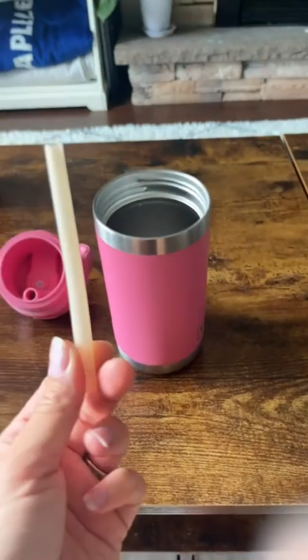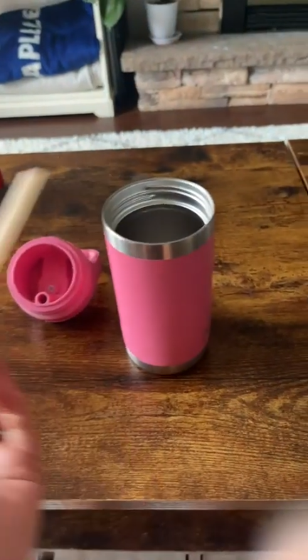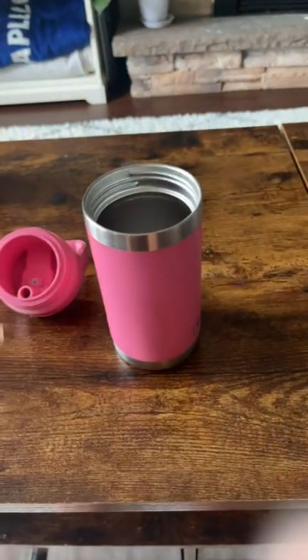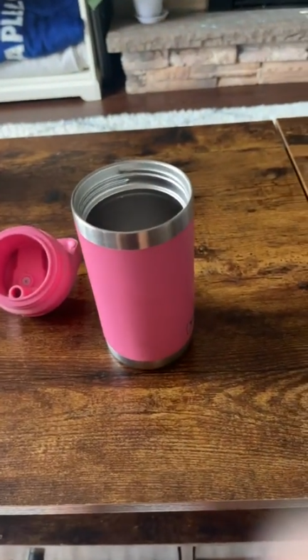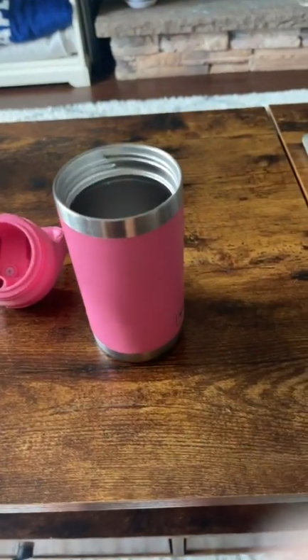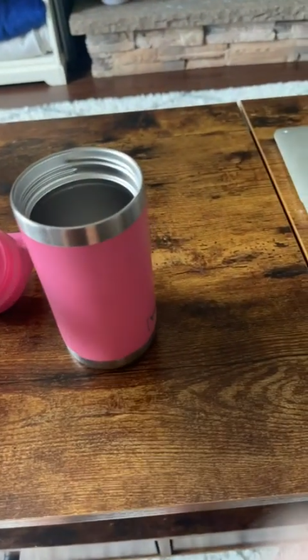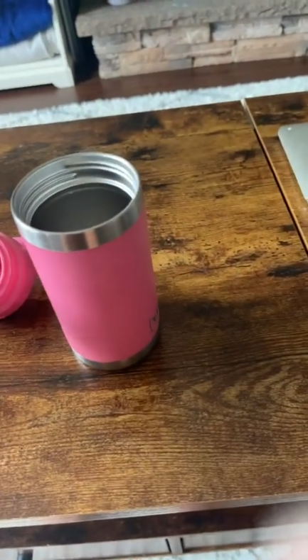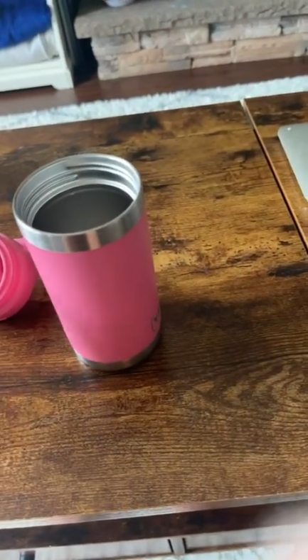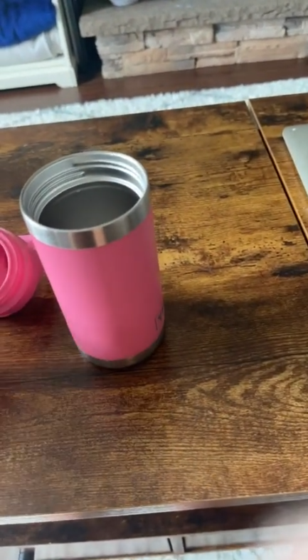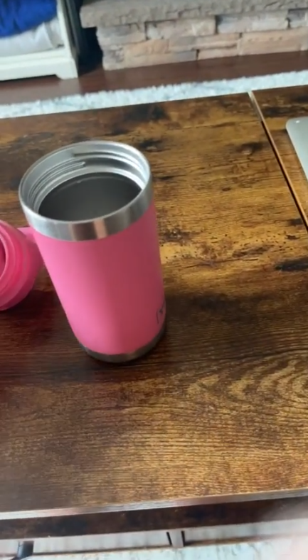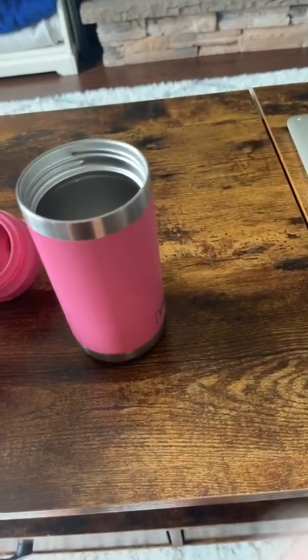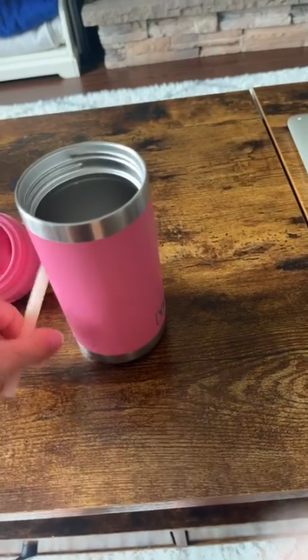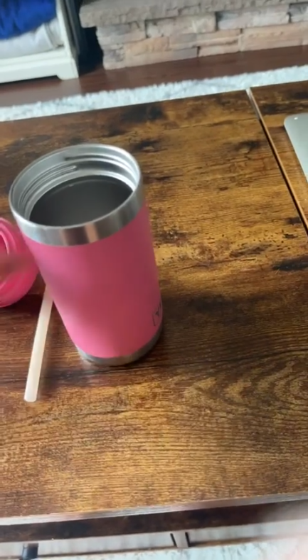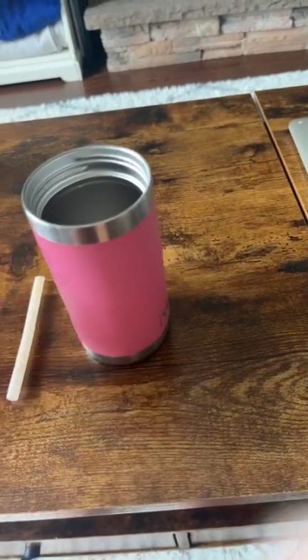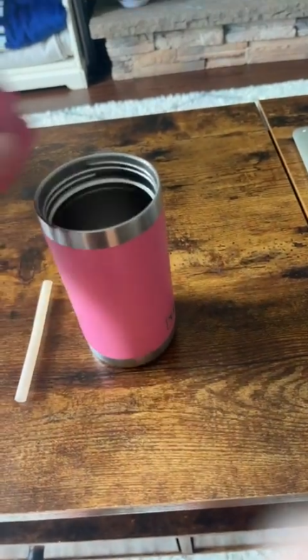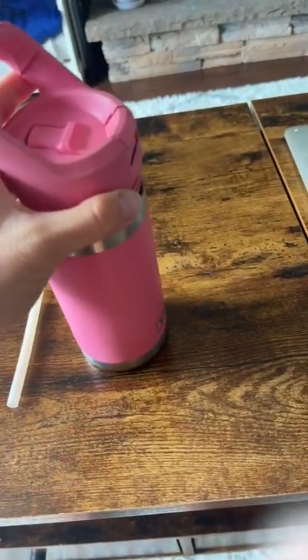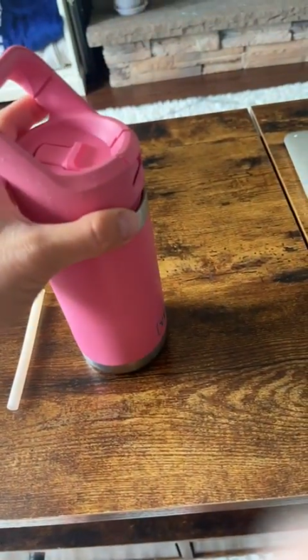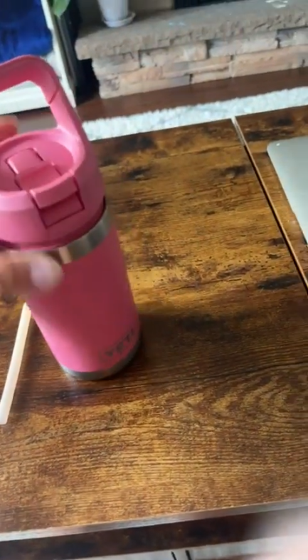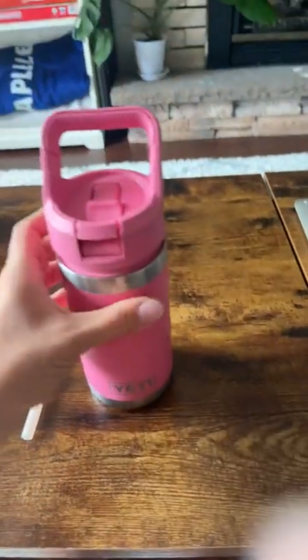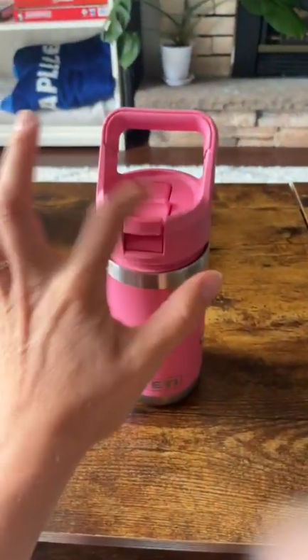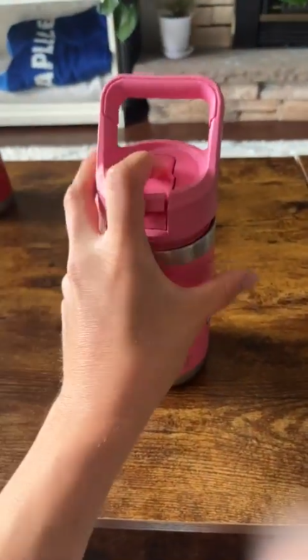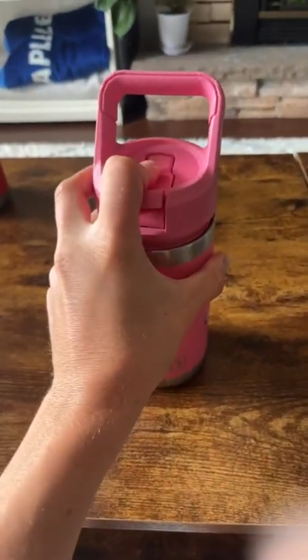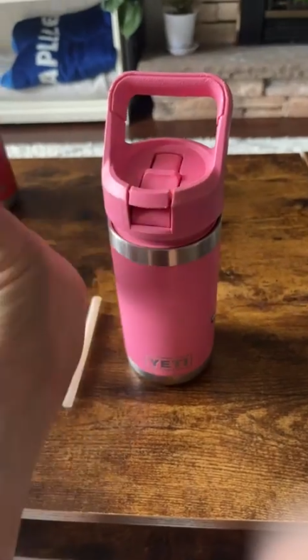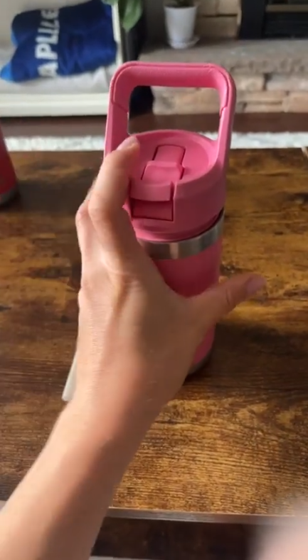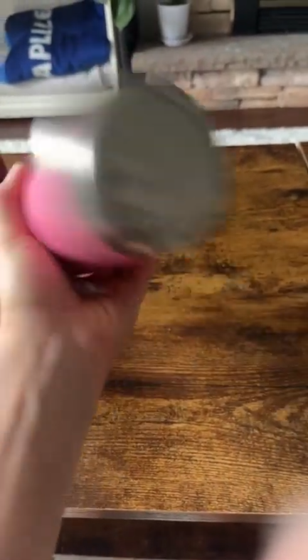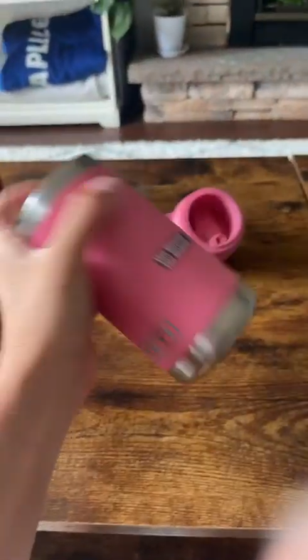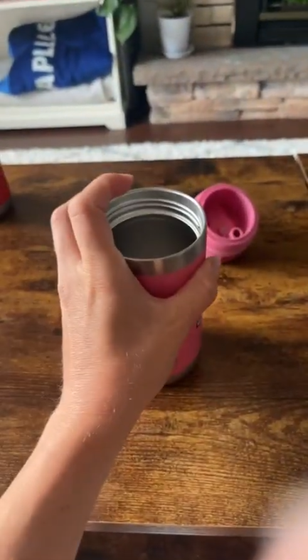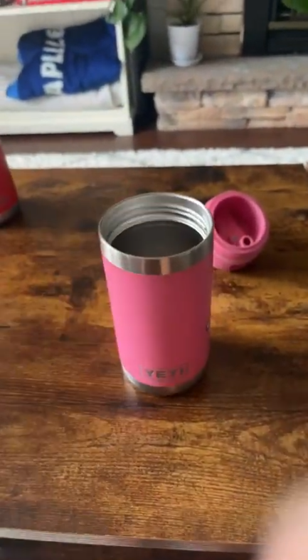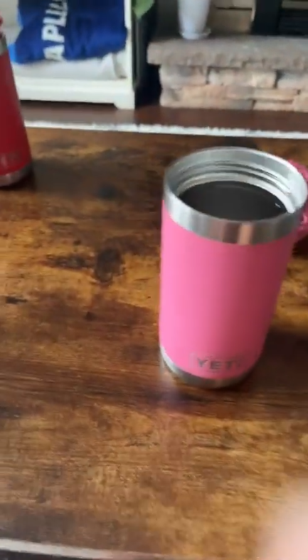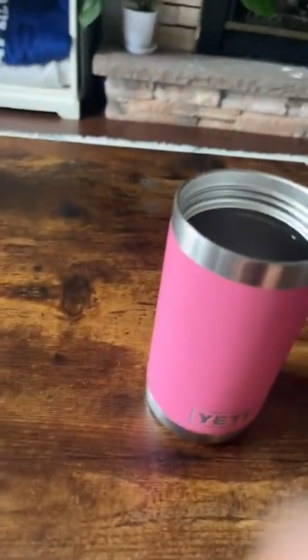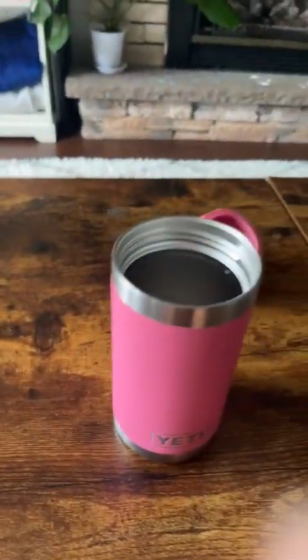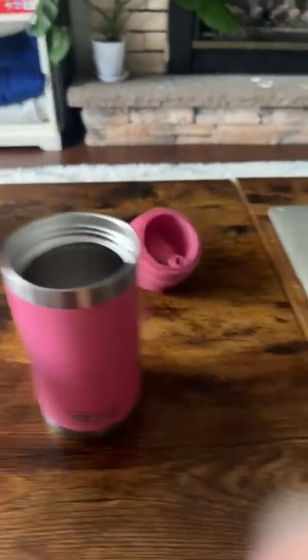It also comes with an extra straw, which is key because kids lose things. When it is filled with water, they are completely spill-proof — the spout goes down and there are no spills coming out of that.